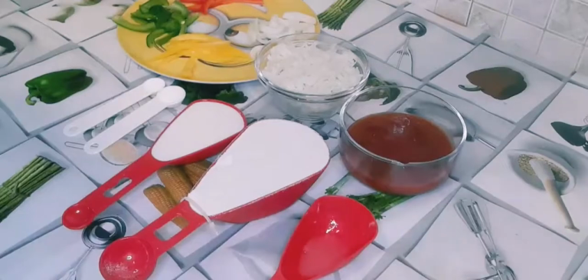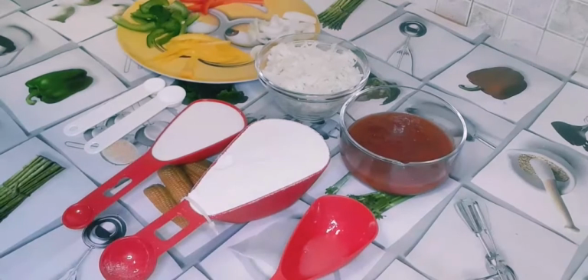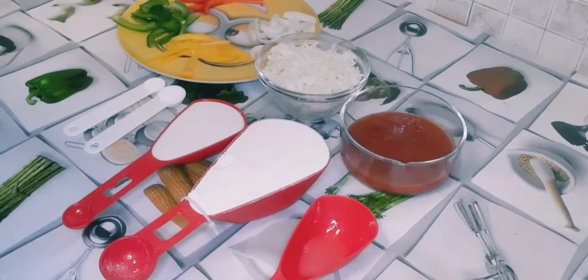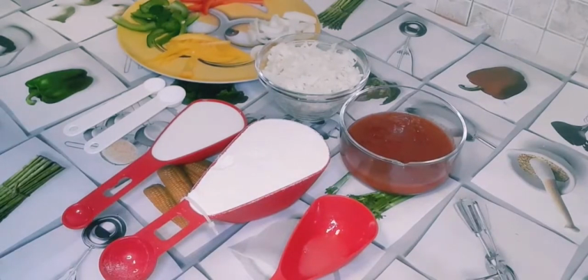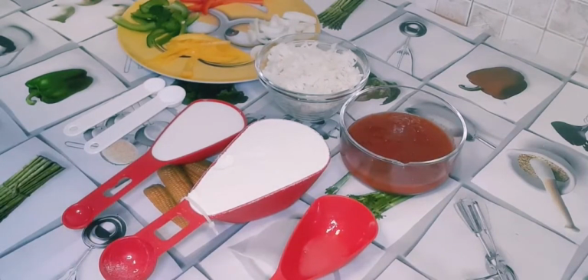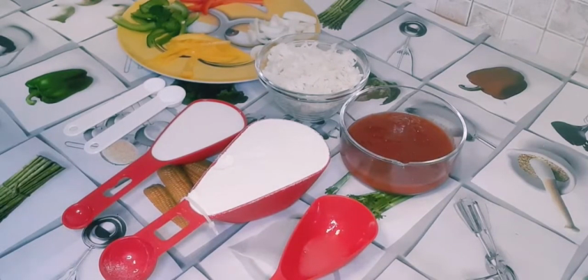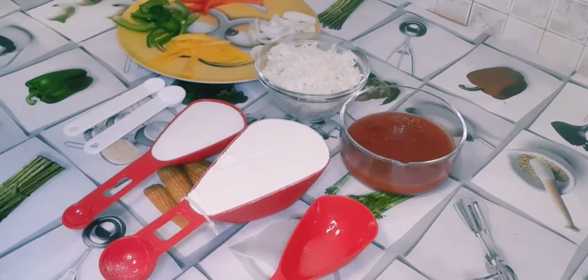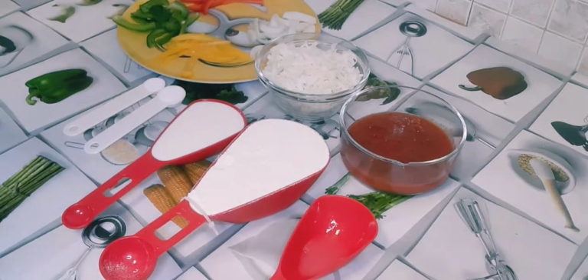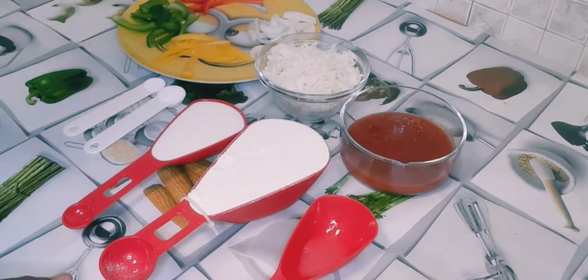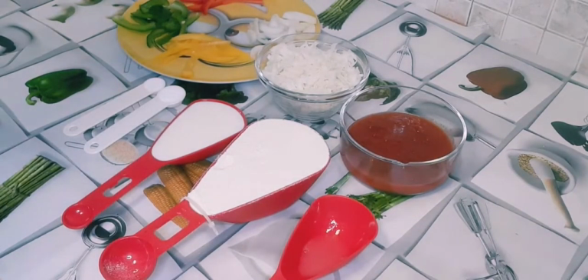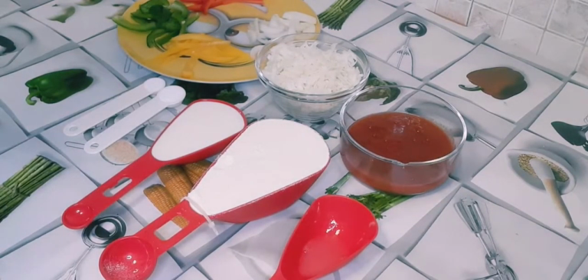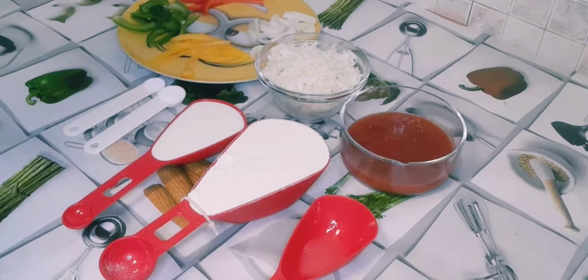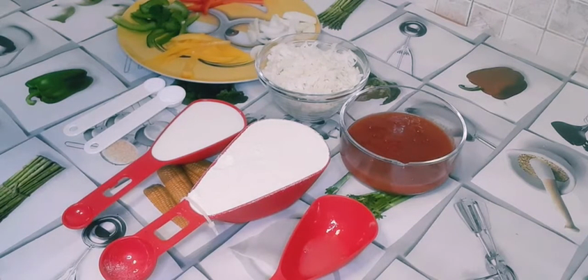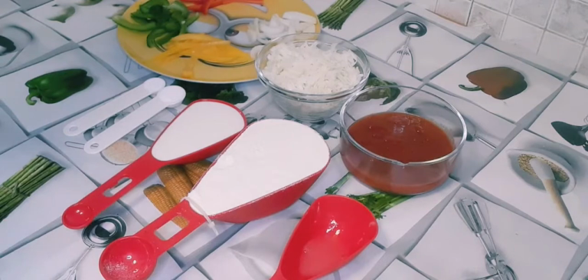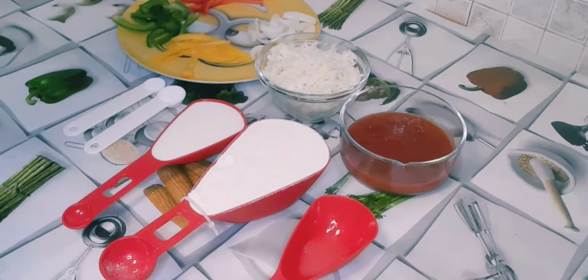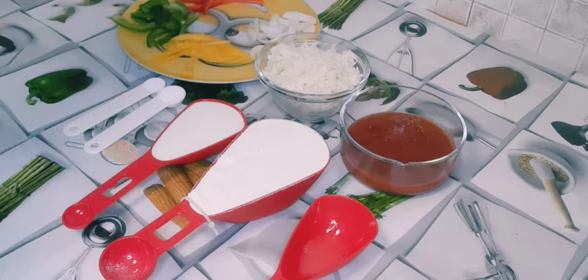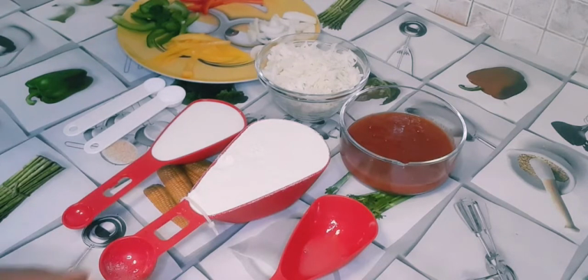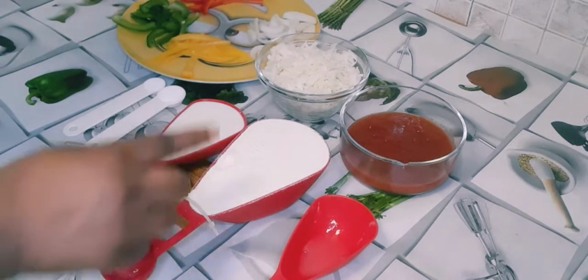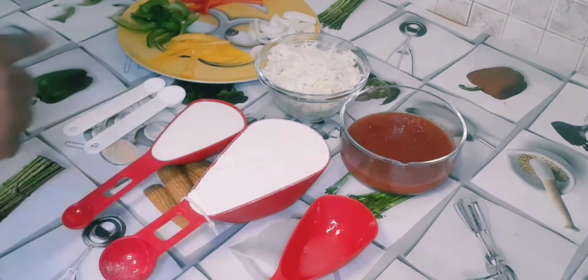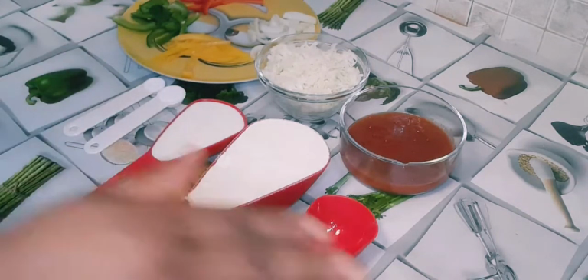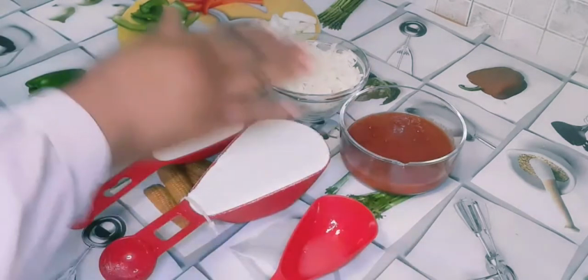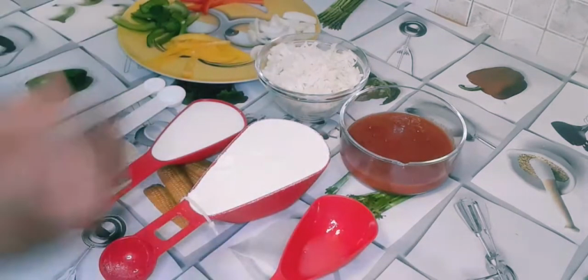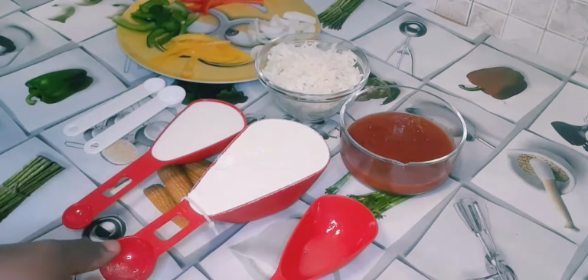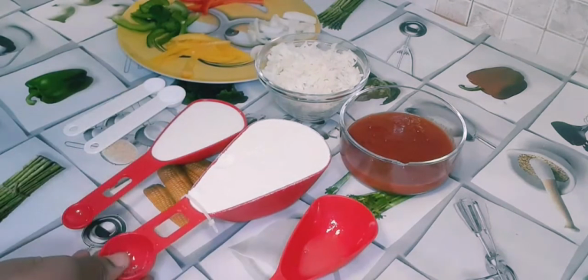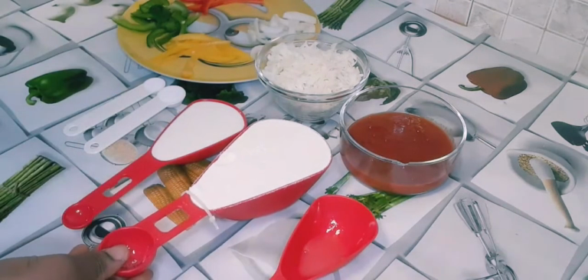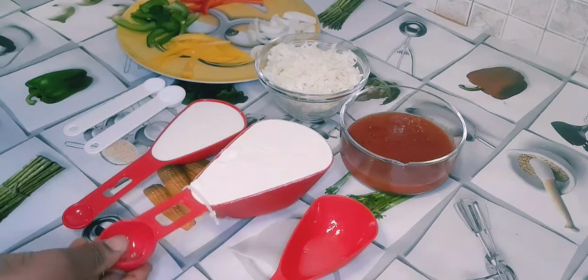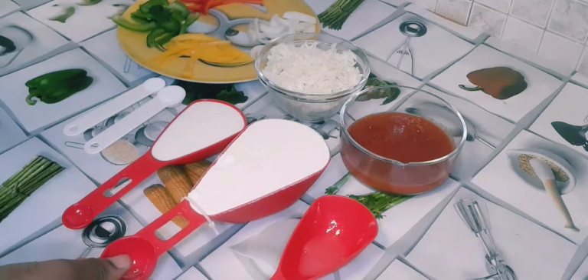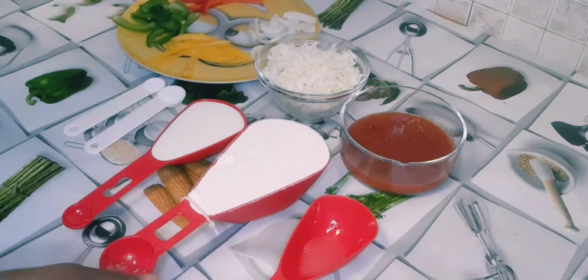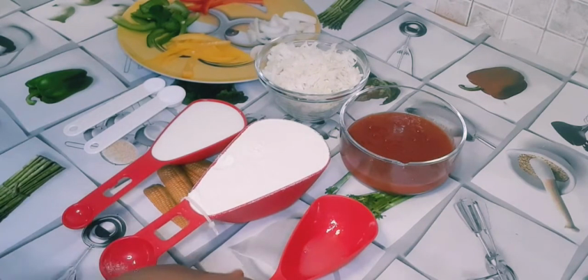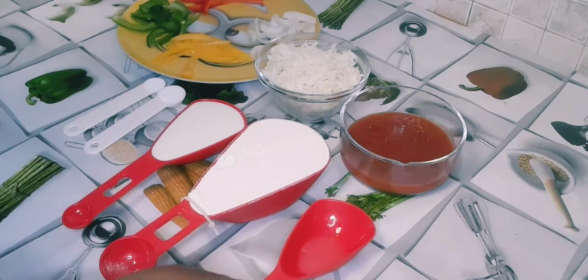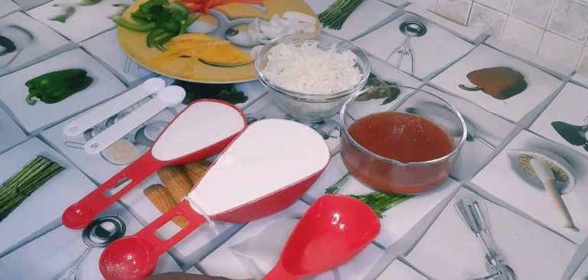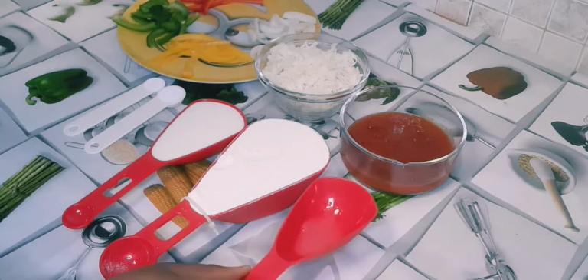Hello guys, welcome back again to another video. Today we are making homemade pizza without oven and yeast. These are all the ingredients that will be needed: I have one cup of all-purpose flour and lemon juice.